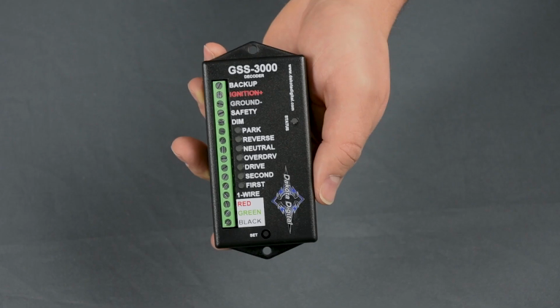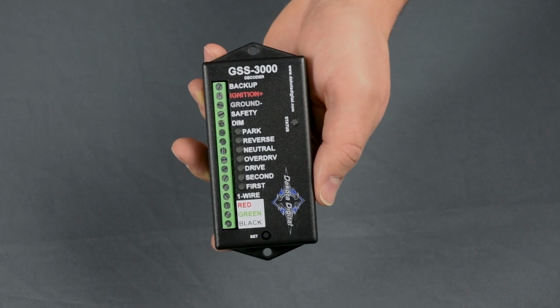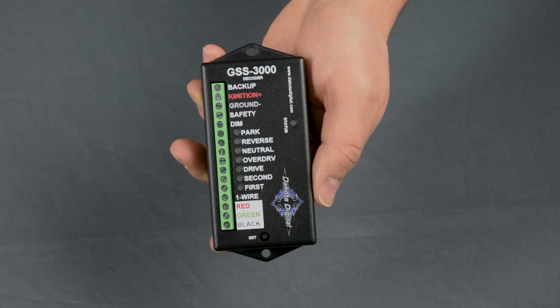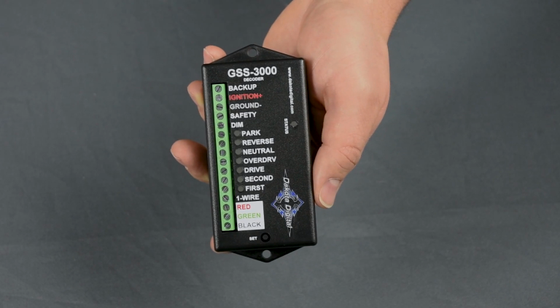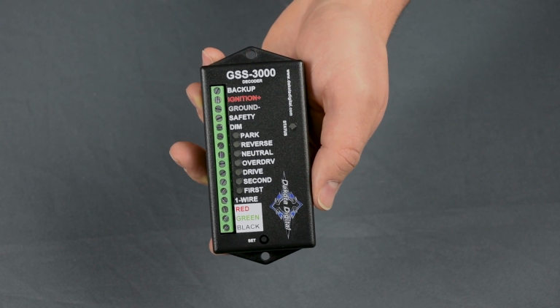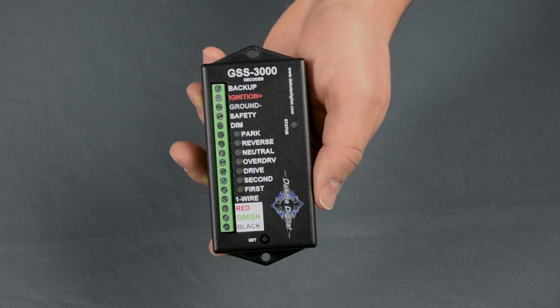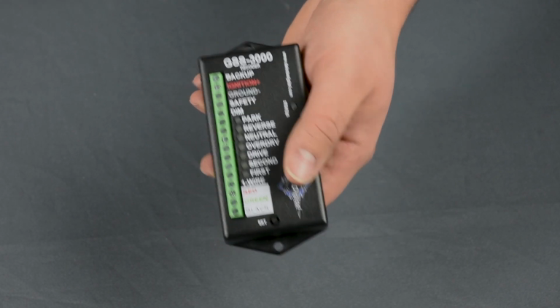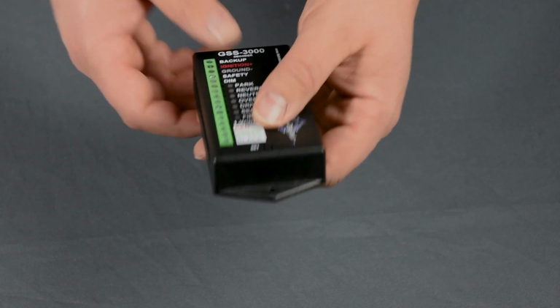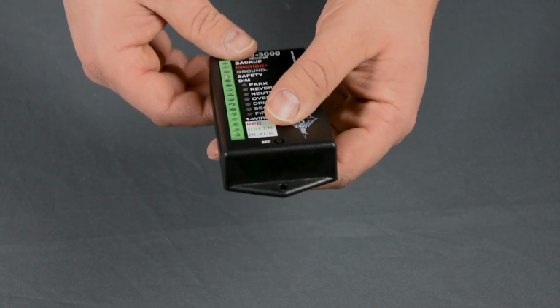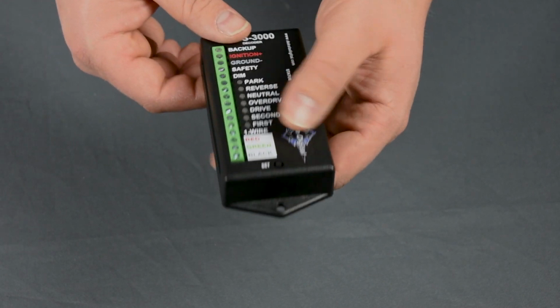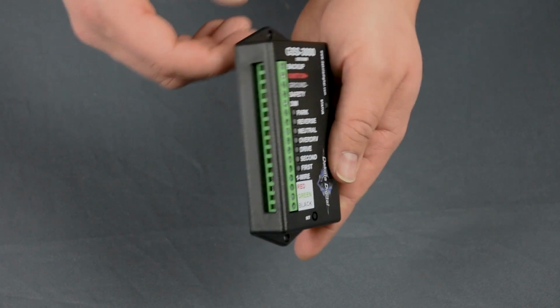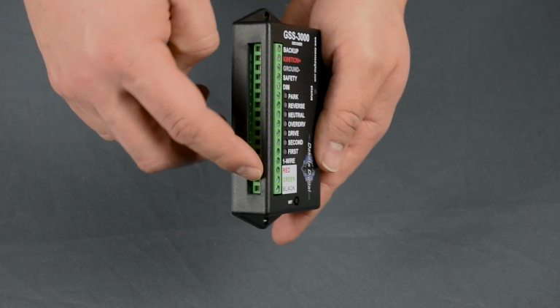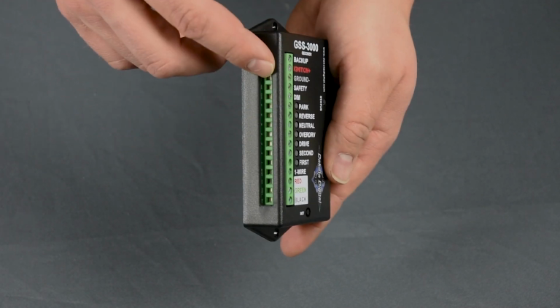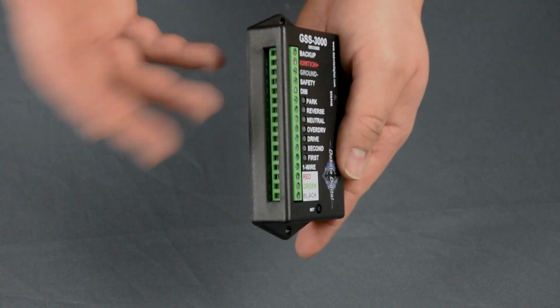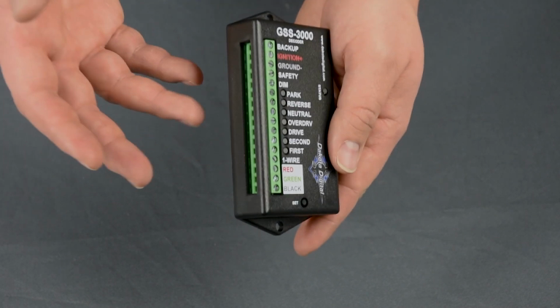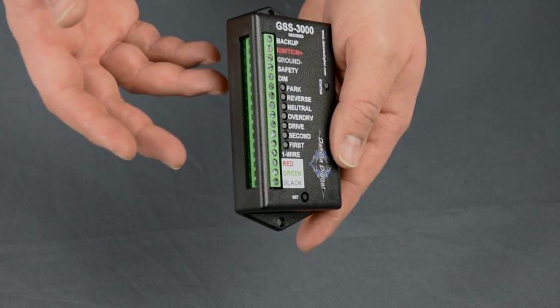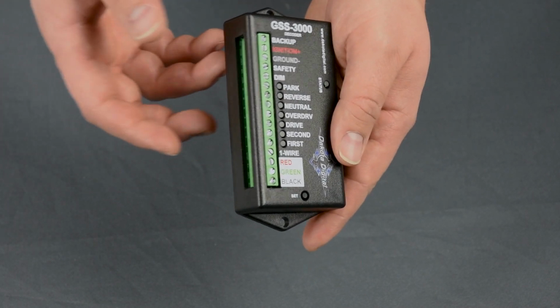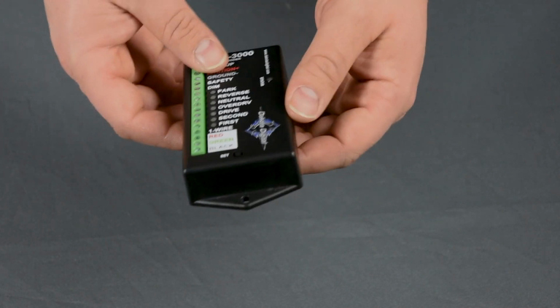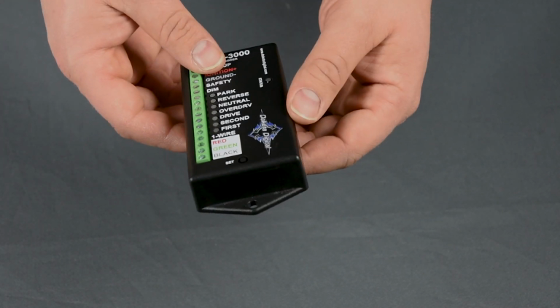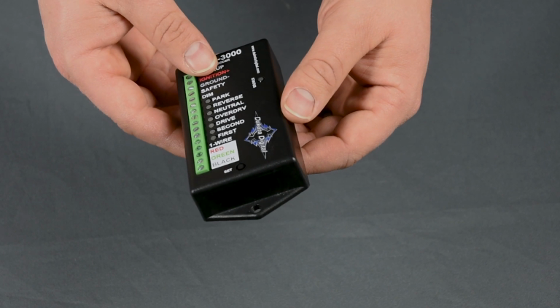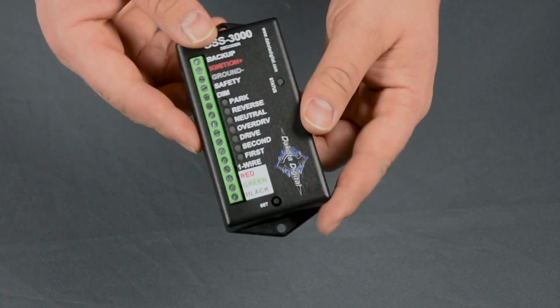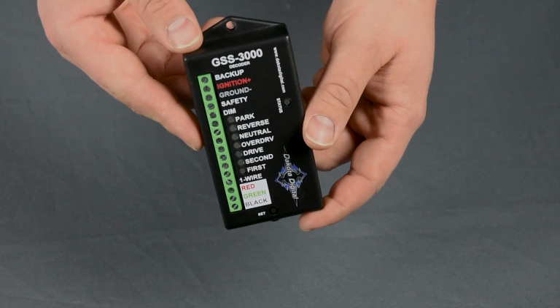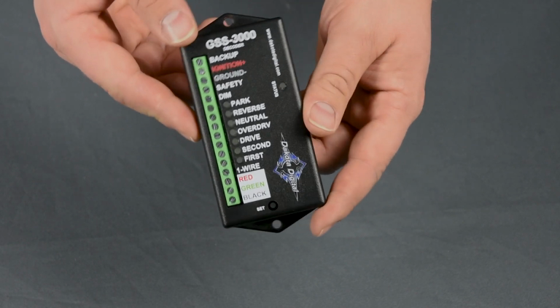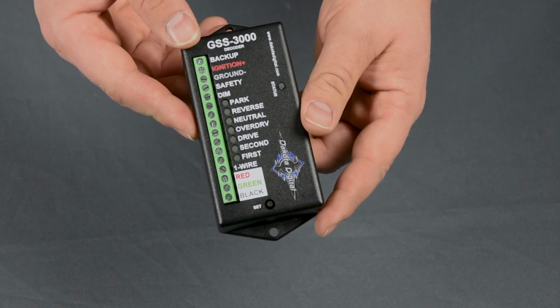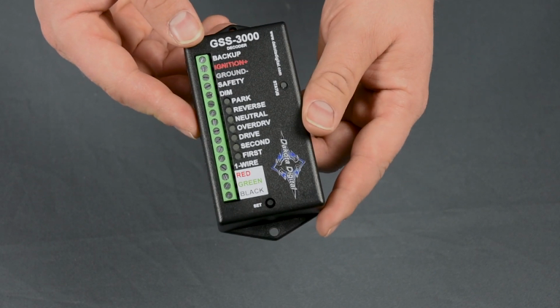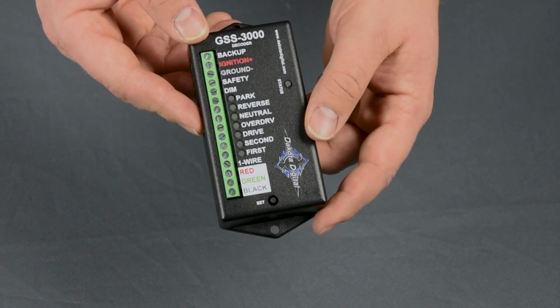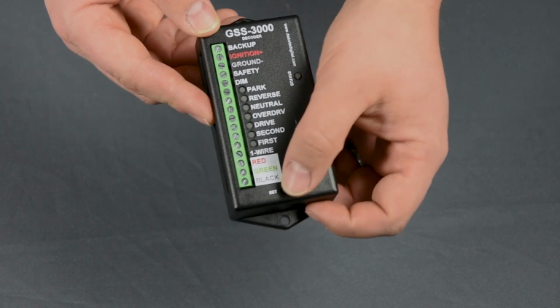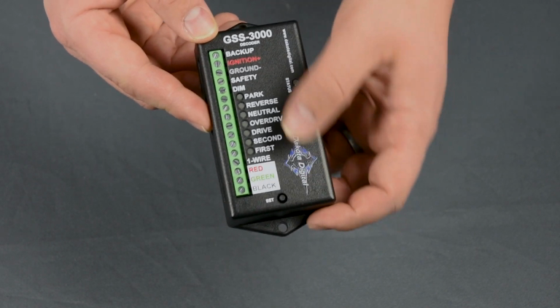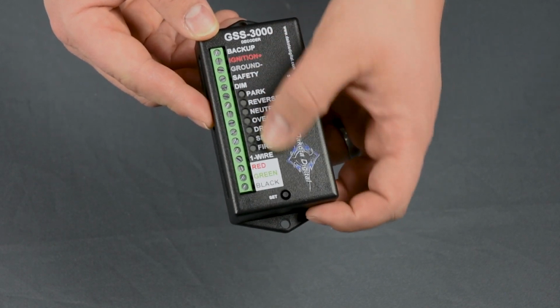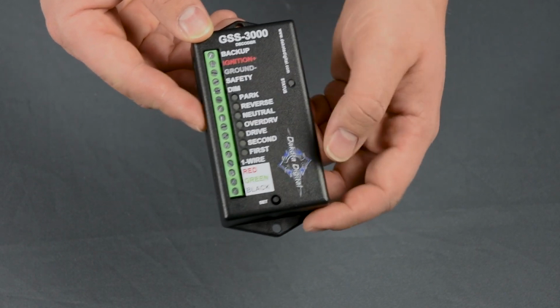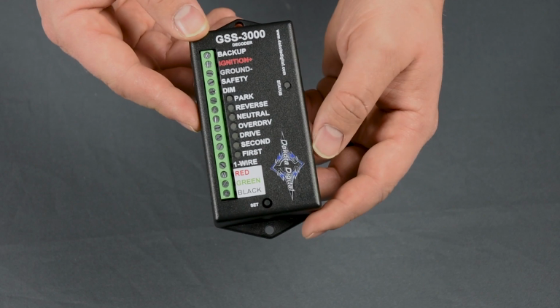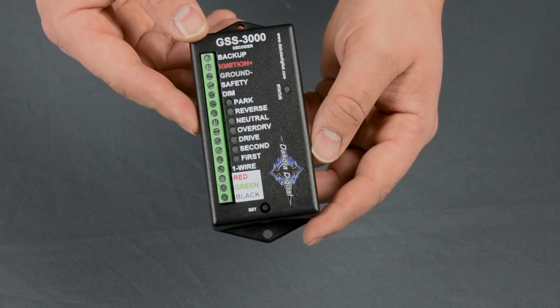Moving to the electronics, the decoder — which is the brains of the system — has decreased in thickness and now has inboard terminal strips for cleaner installation. We know how cramped things can get under your dash, so we've made this piece as small as possible. Also, the programming switch and status LEDs come right through the top.